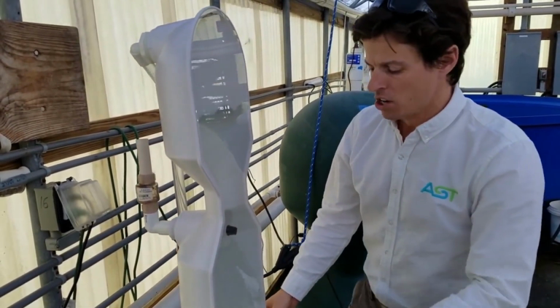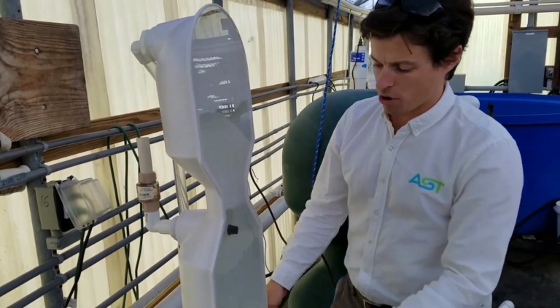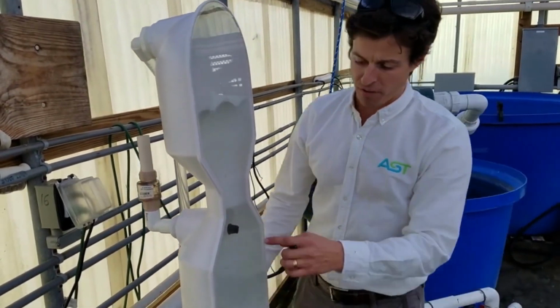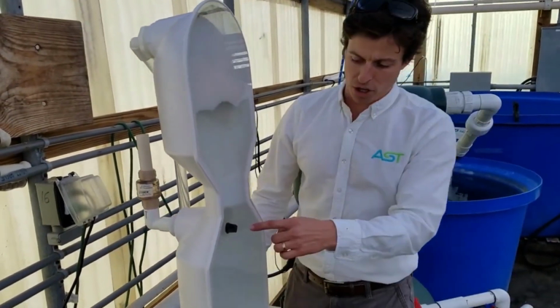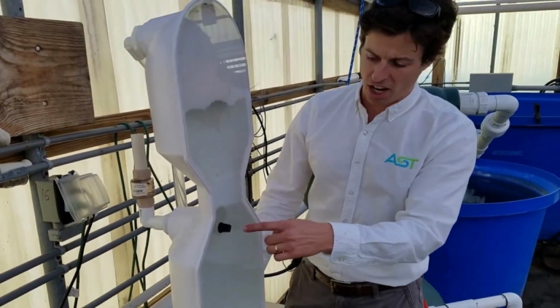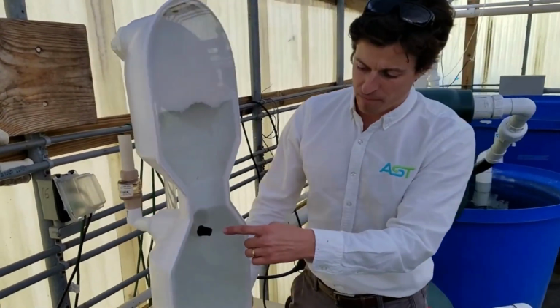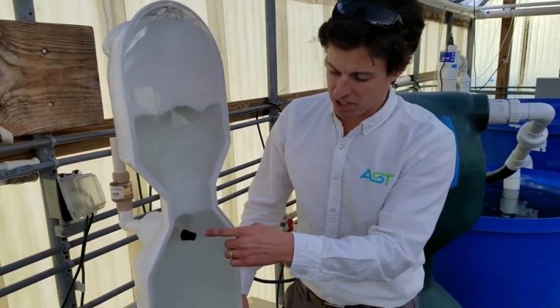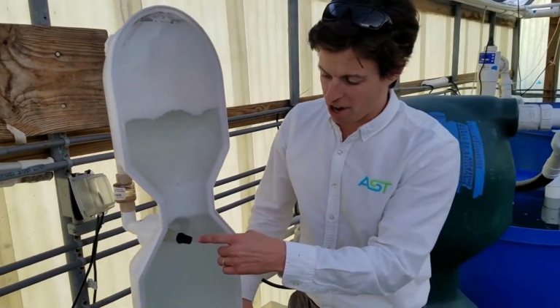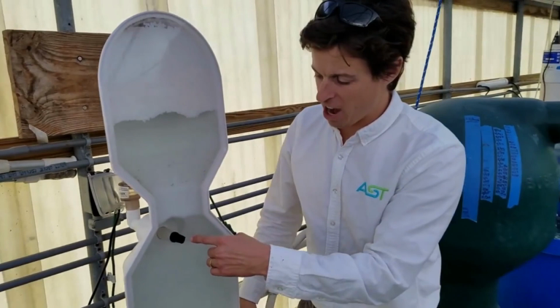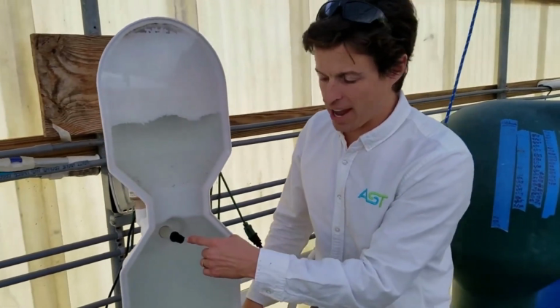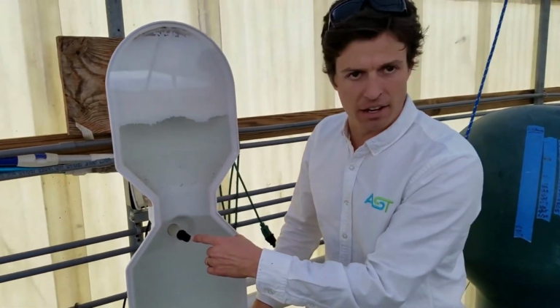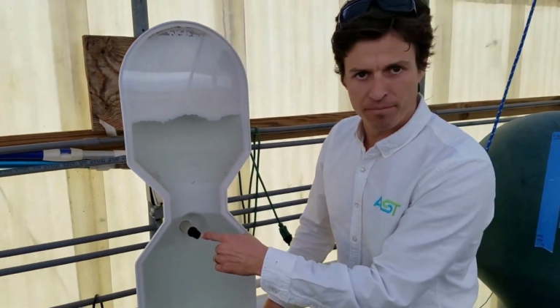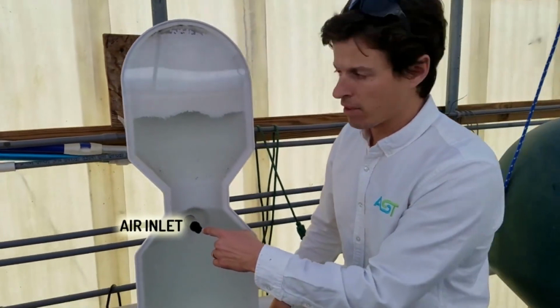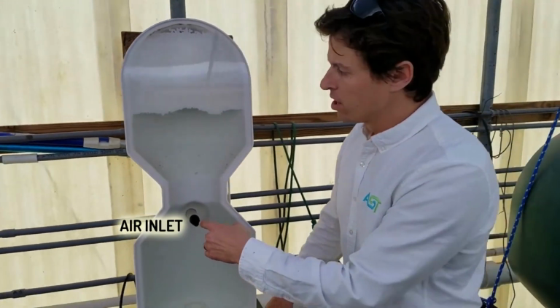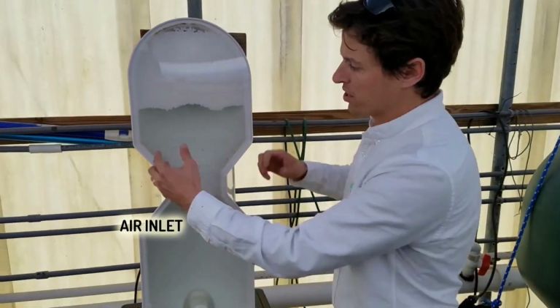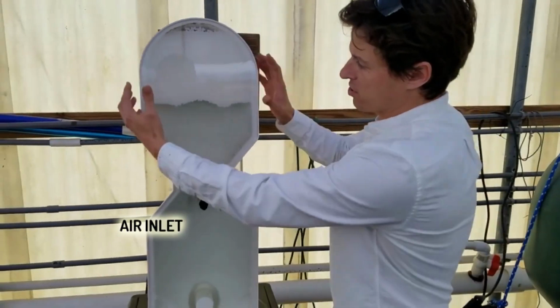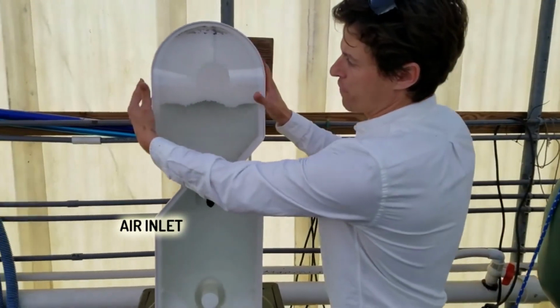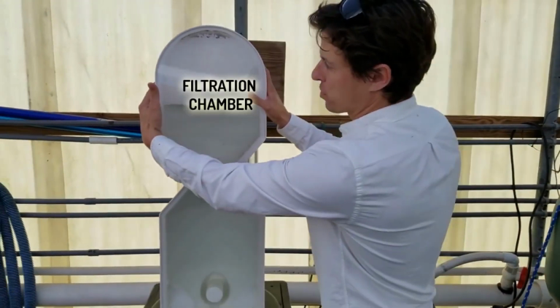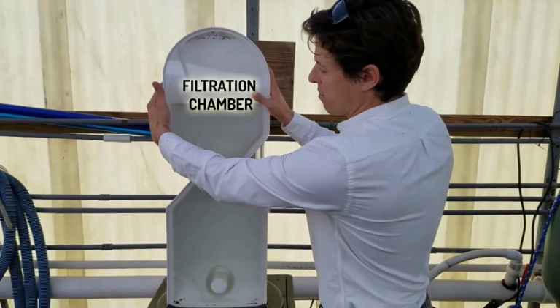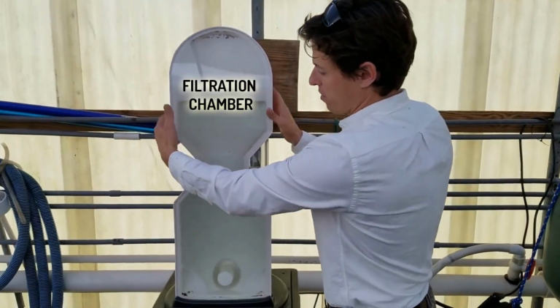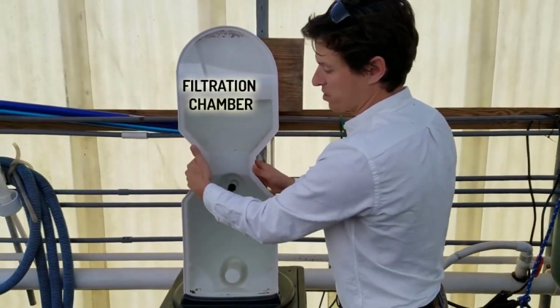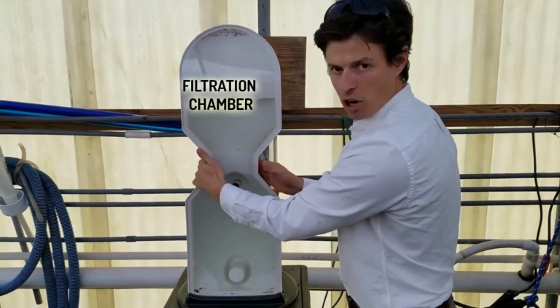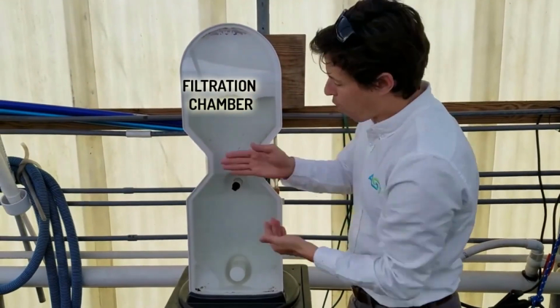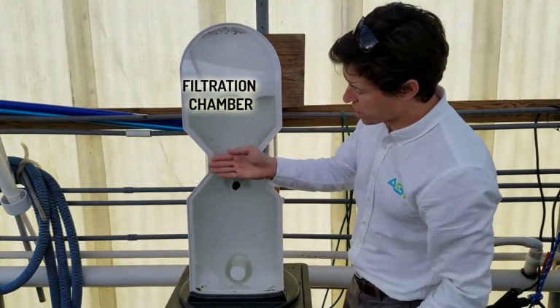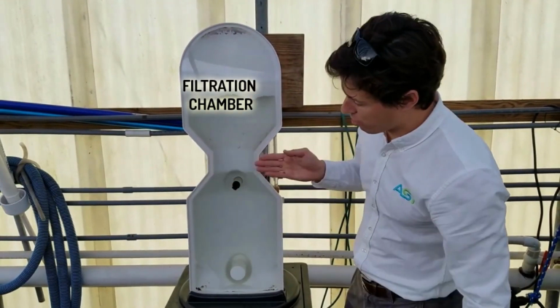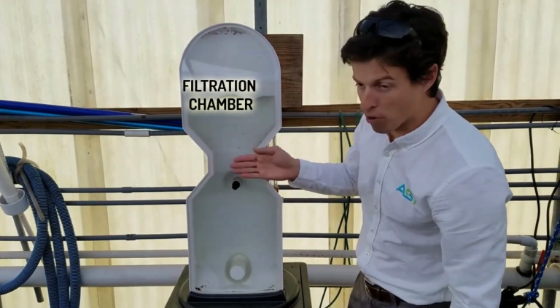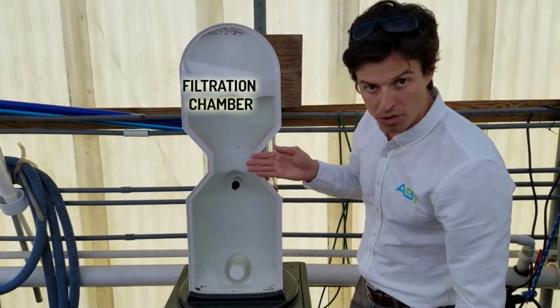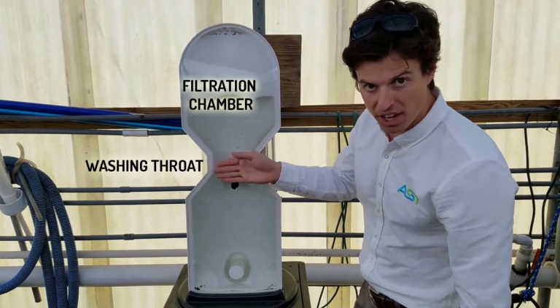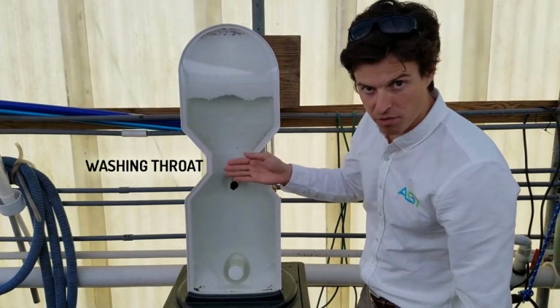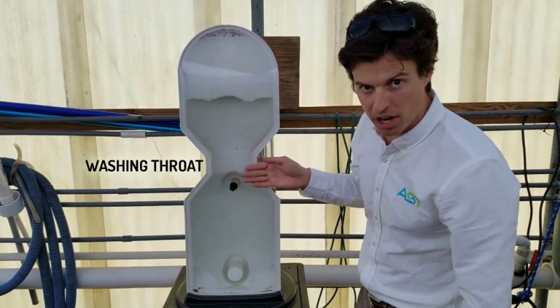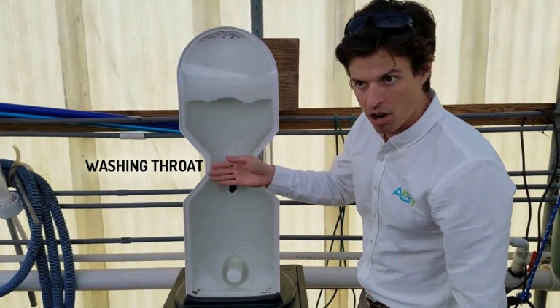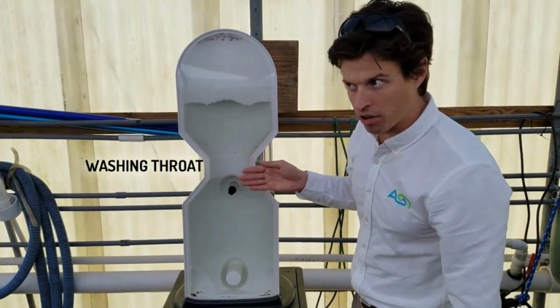So if we look here, this is our air in. This is our filter chamber. And this is our washing throat, this section right here.